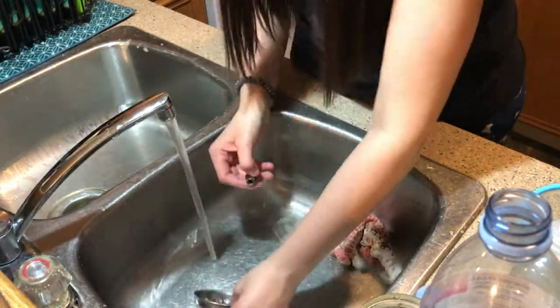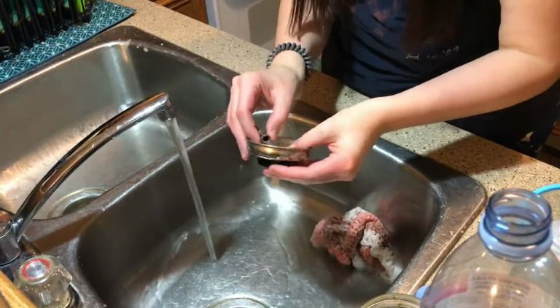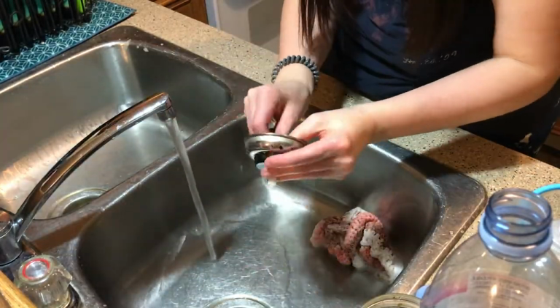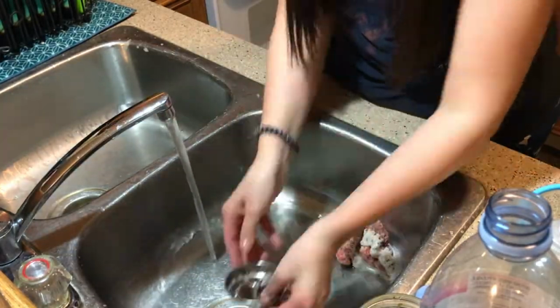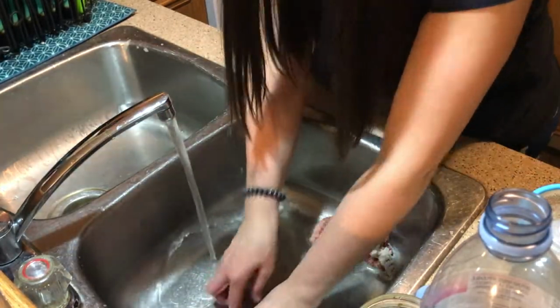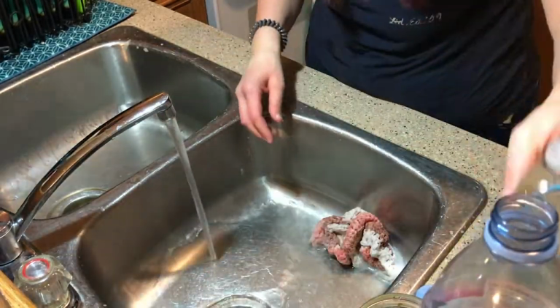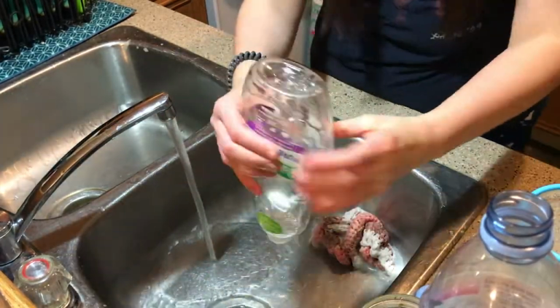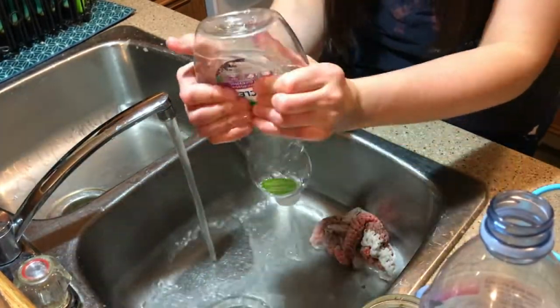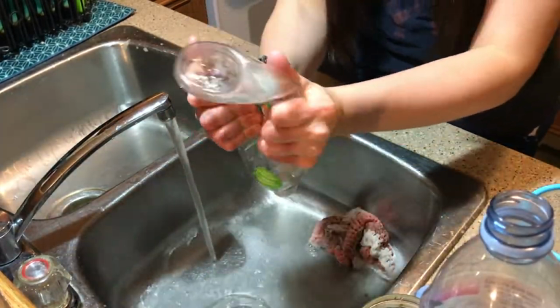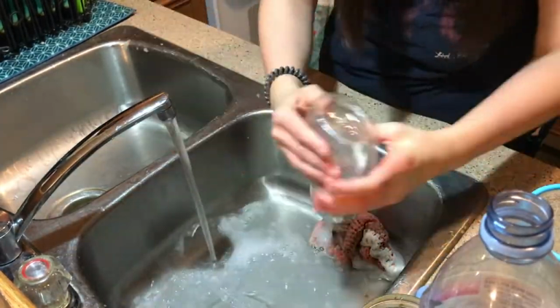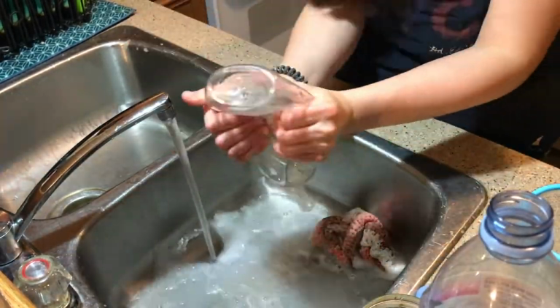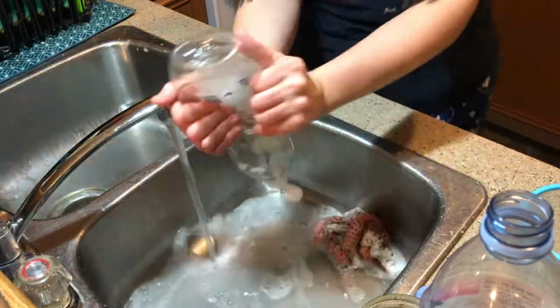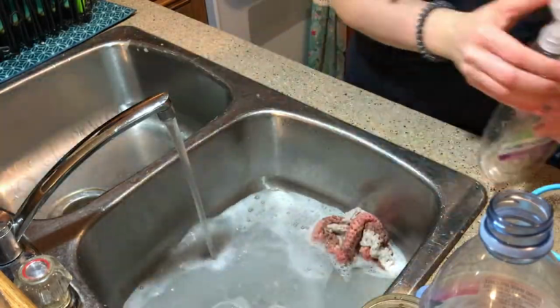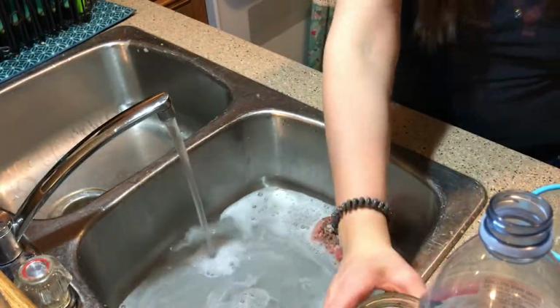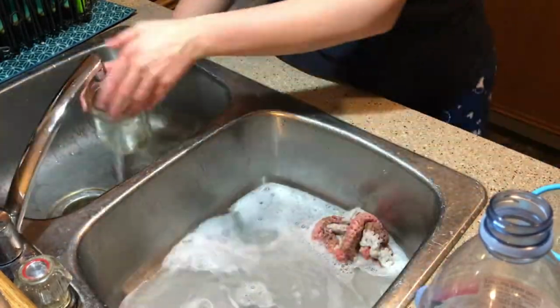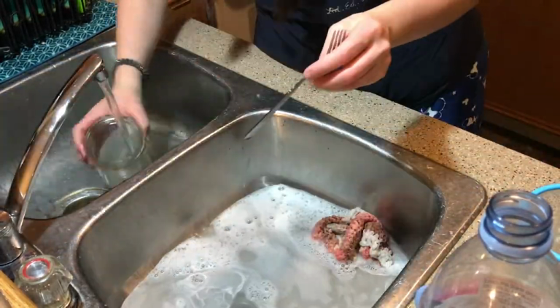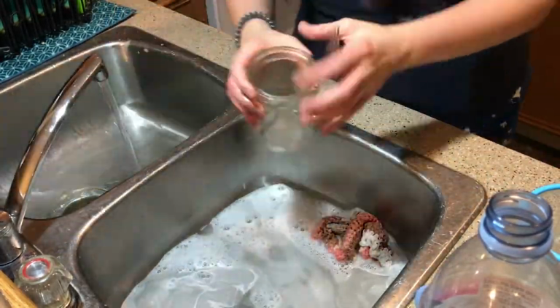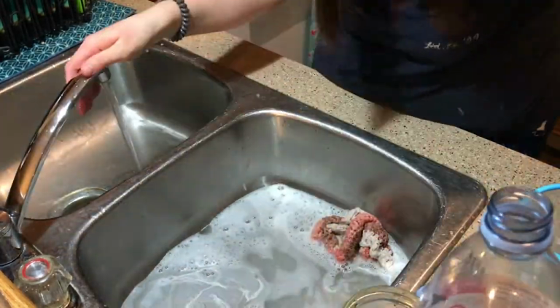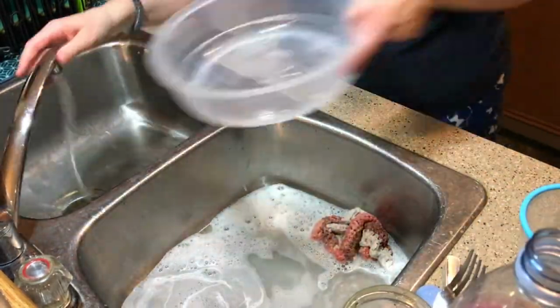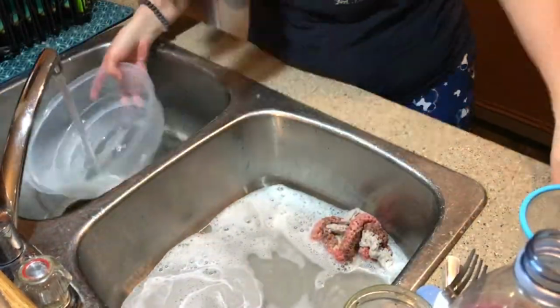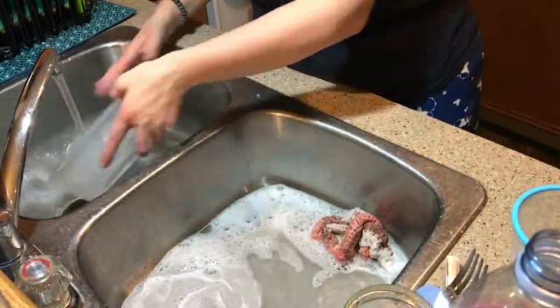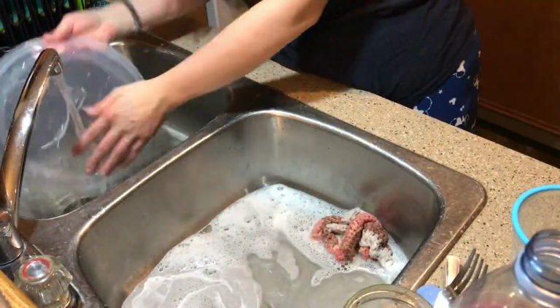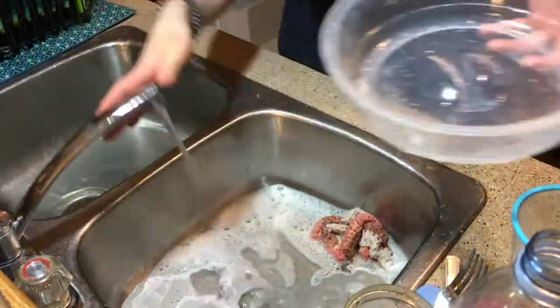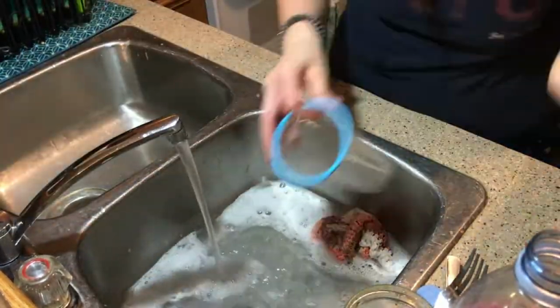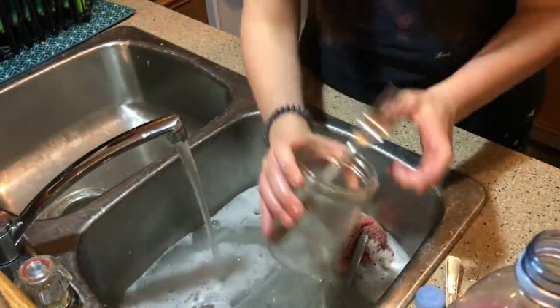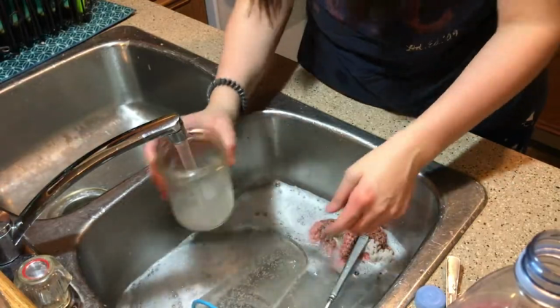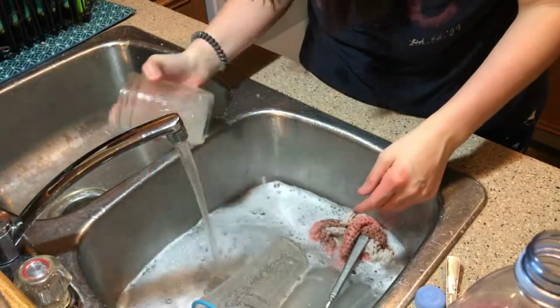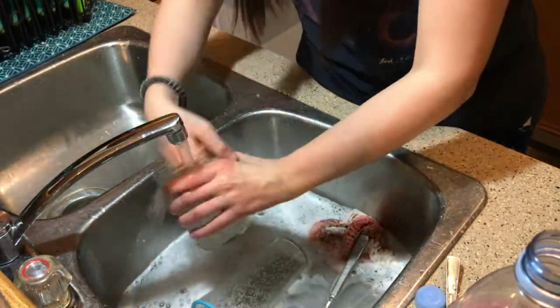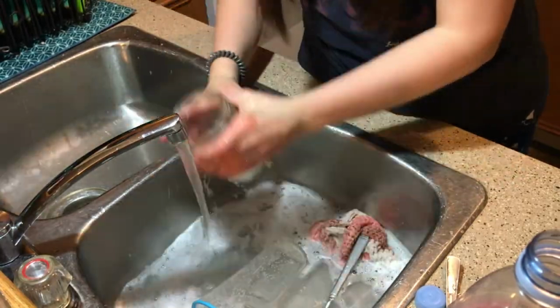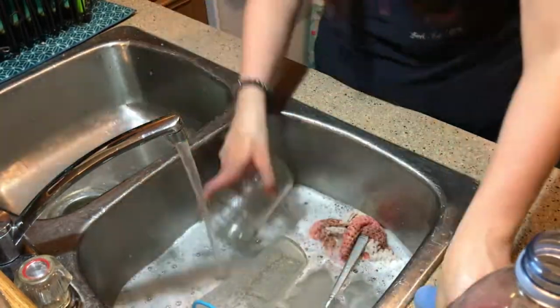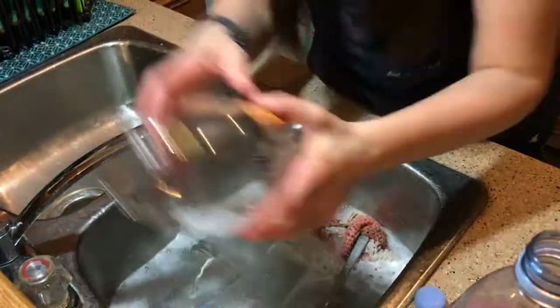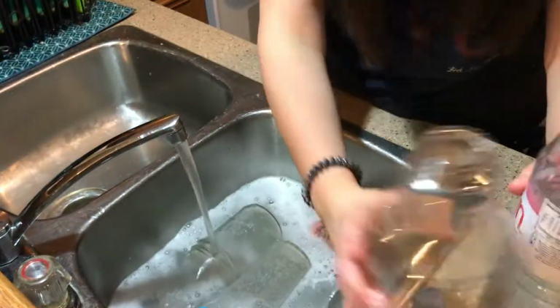I'm sure a lot of you guys do this, but I like to switch out my water very often just because I don't want dirty soapy water. So I'm just going to put some fresh water and some fresh soap in to wash the rest of my dishes.